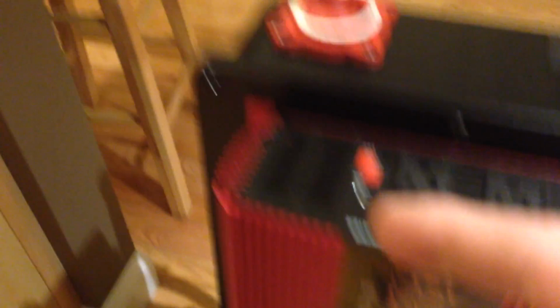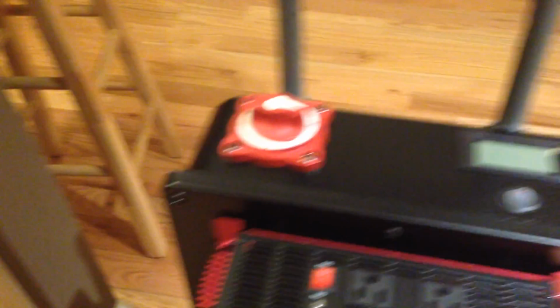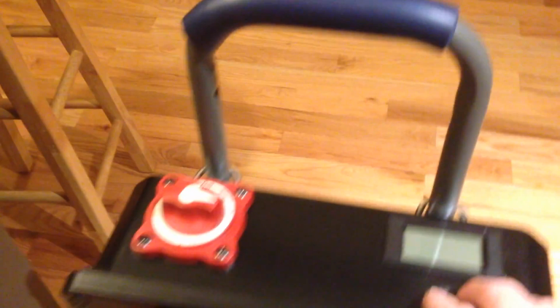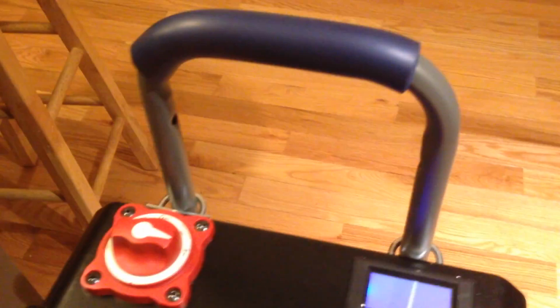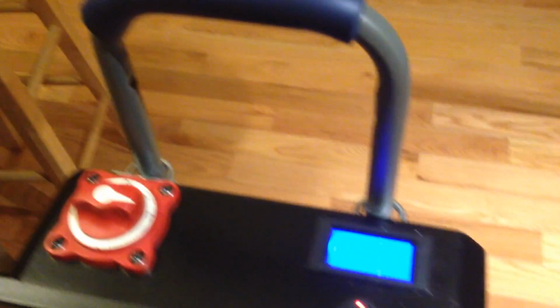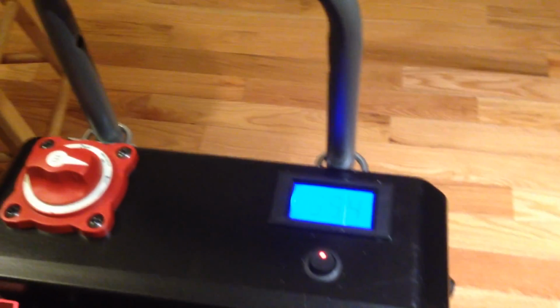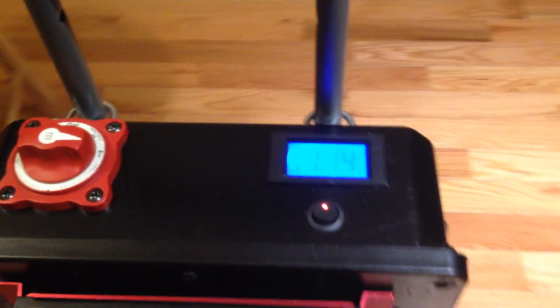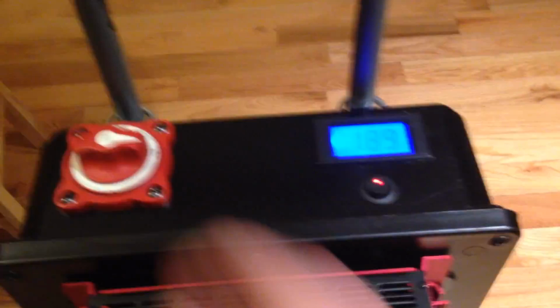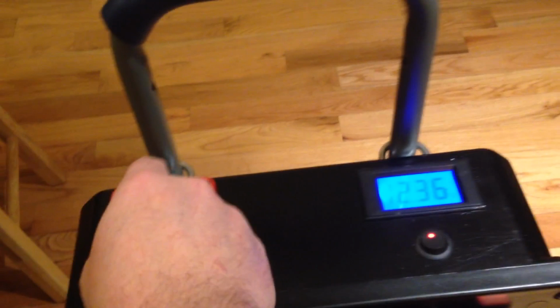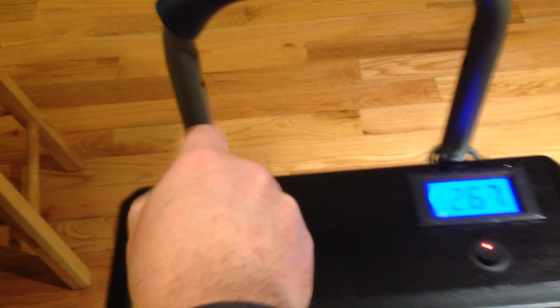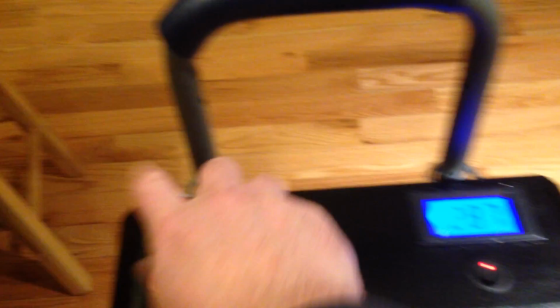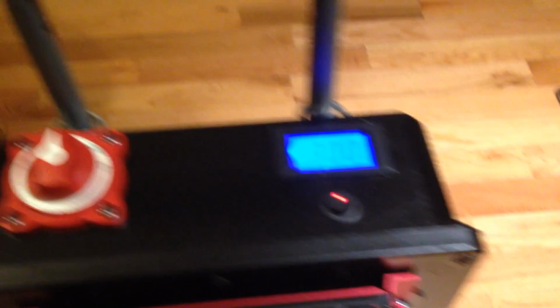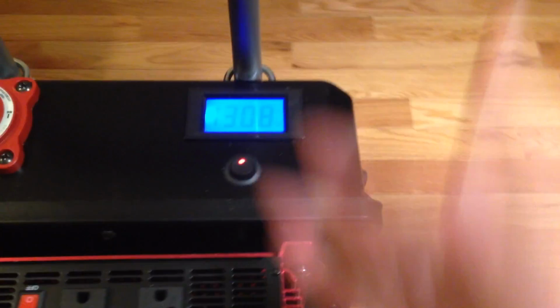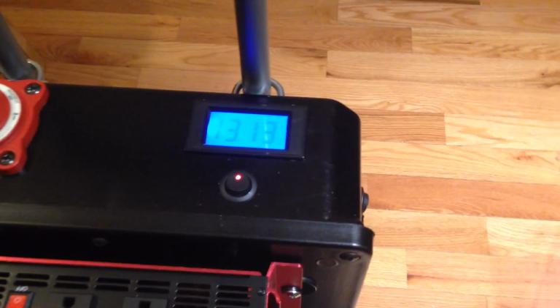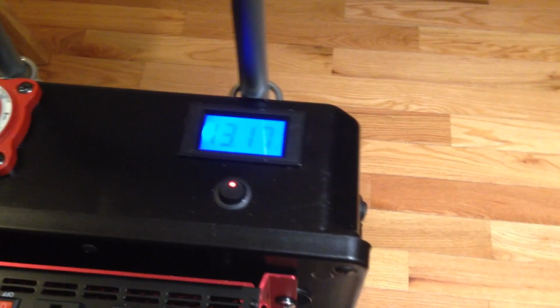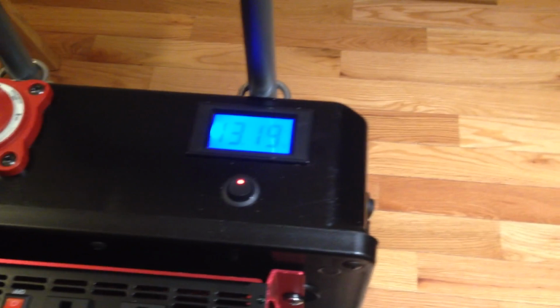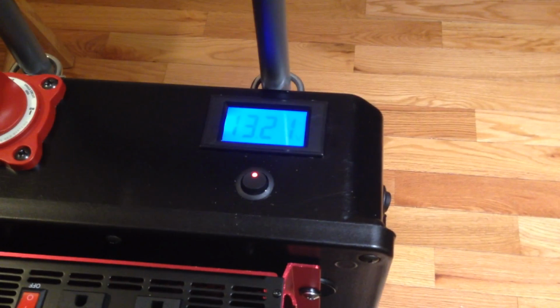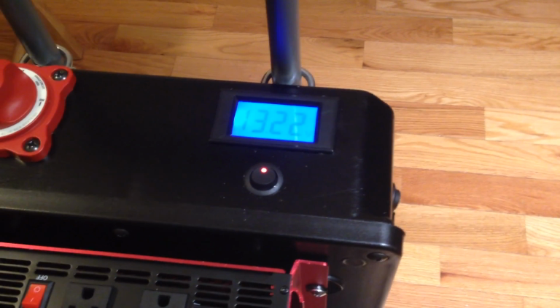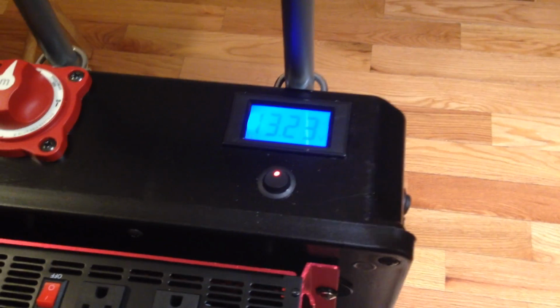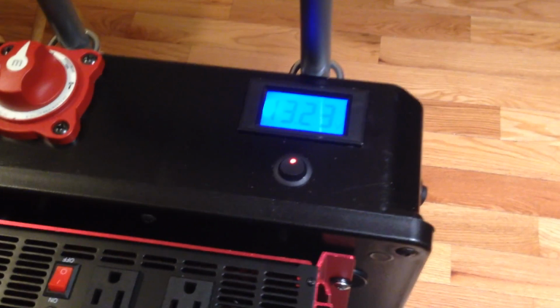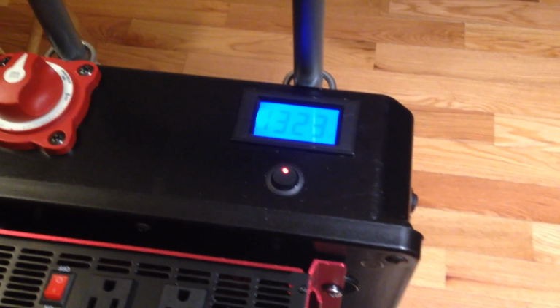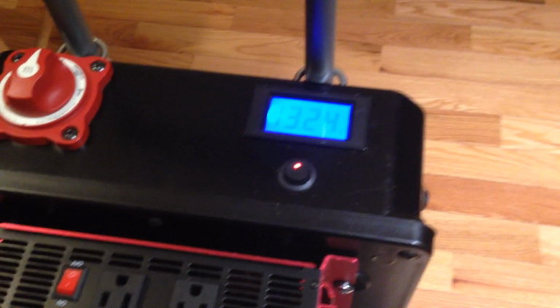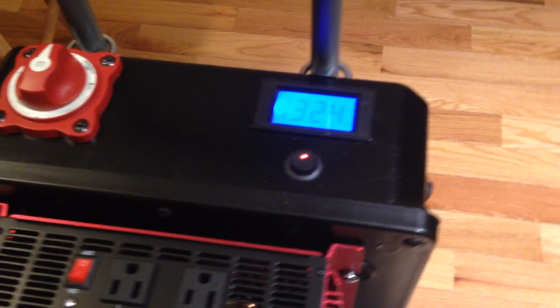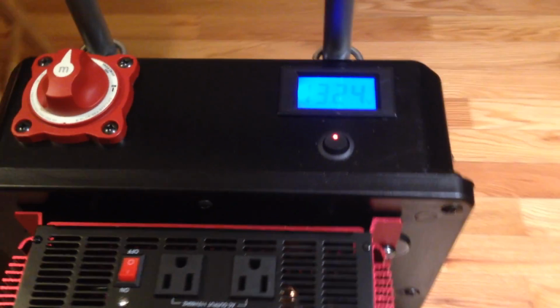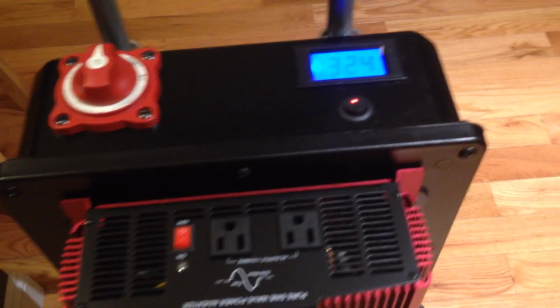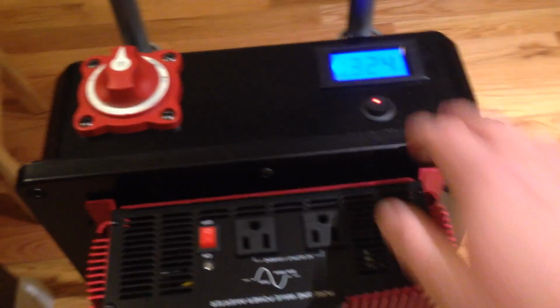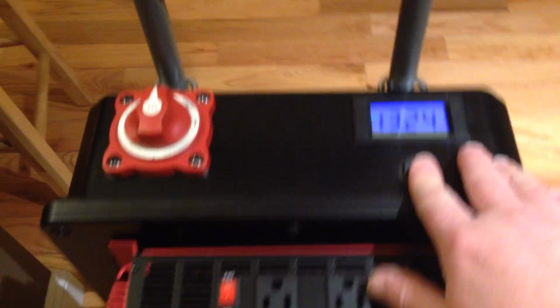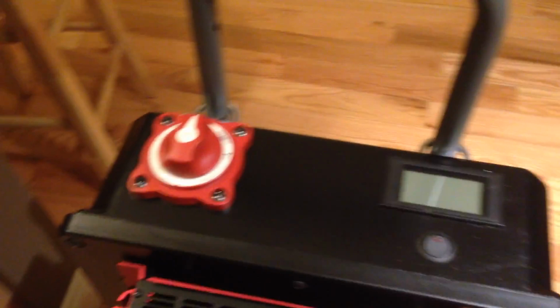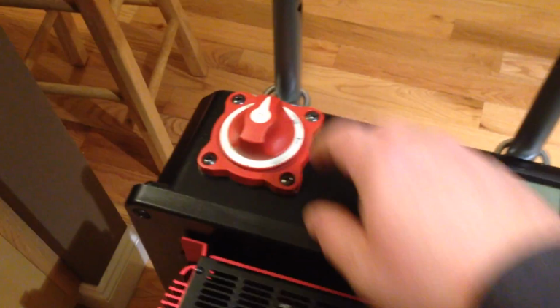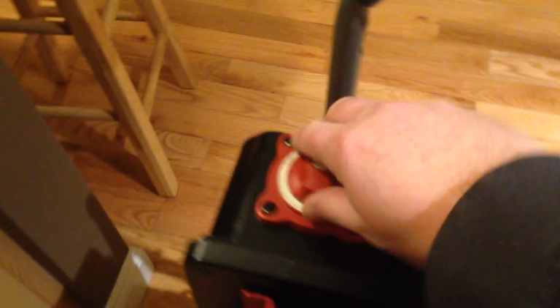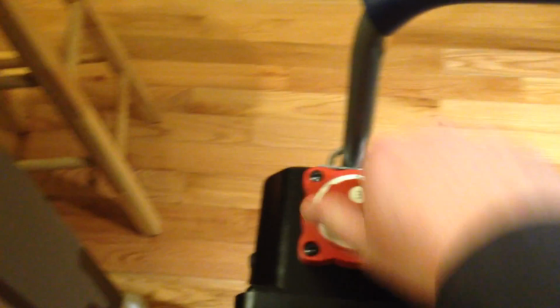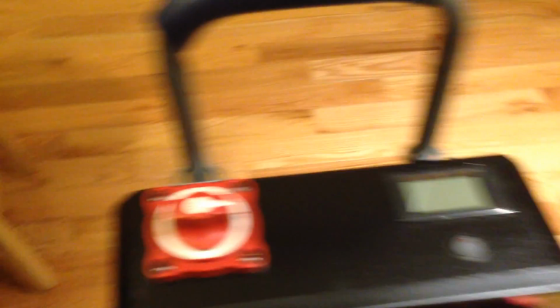I also have a voltmeter here that is independent of the switch. This tells me how charged the battery is — it's running over 13 volts, so I know it's been fully charged up. I'll turn that off and turn the main switch back on.